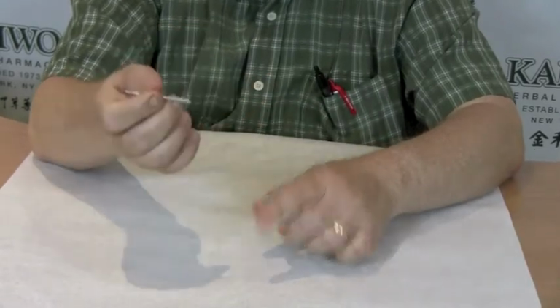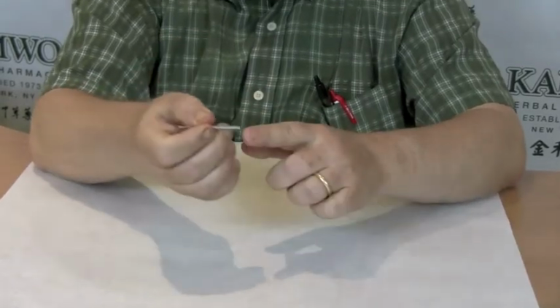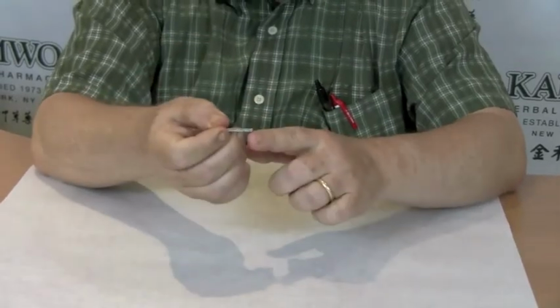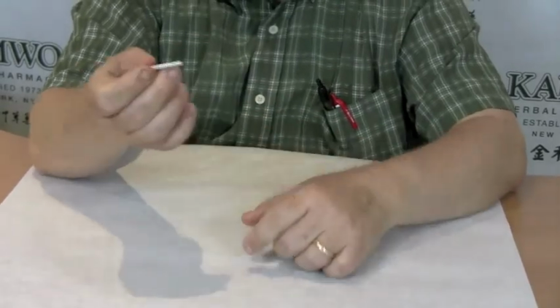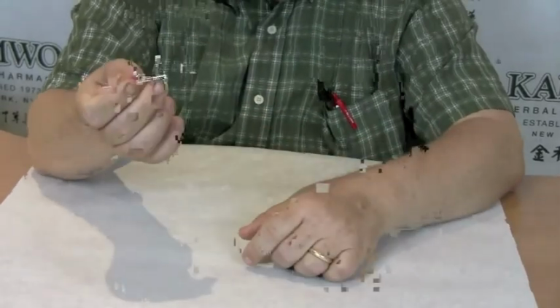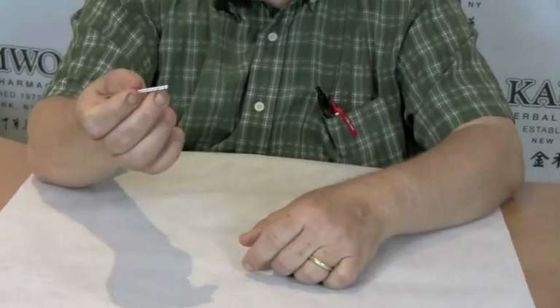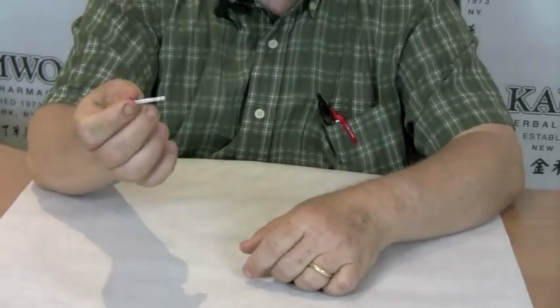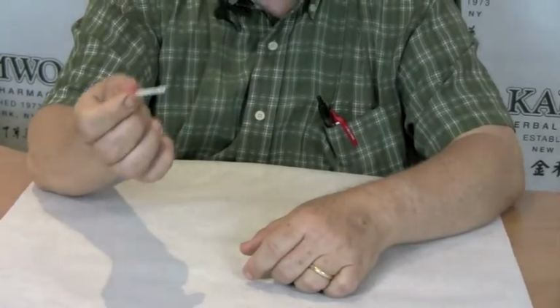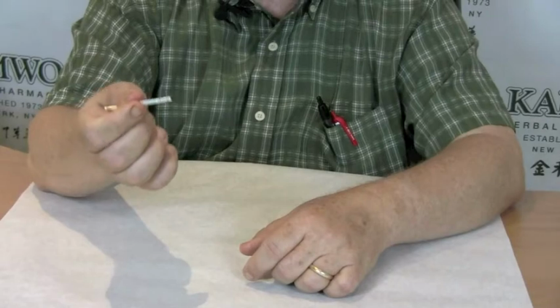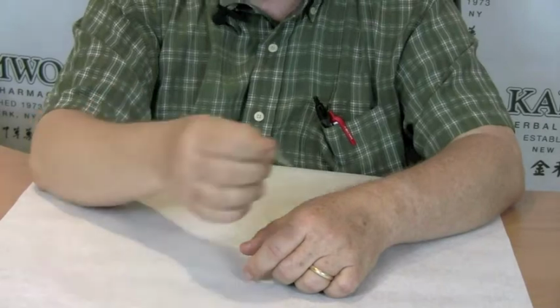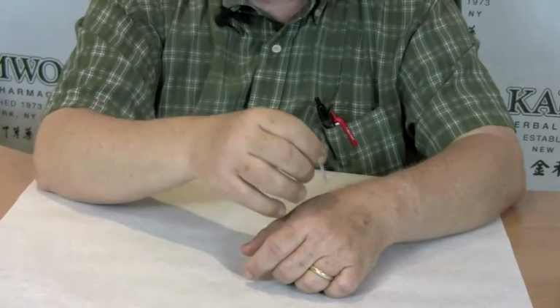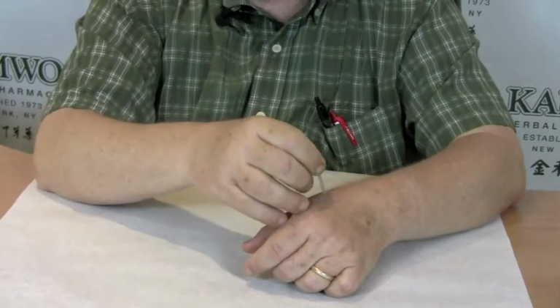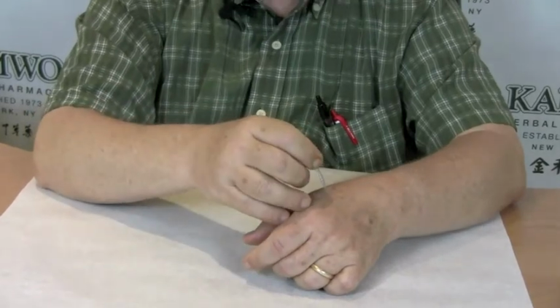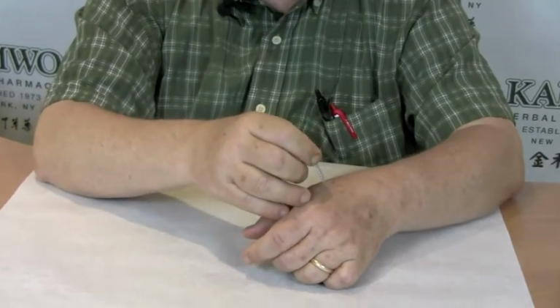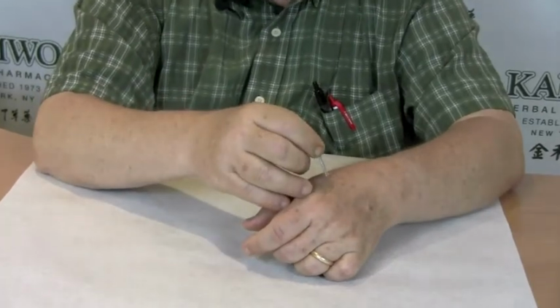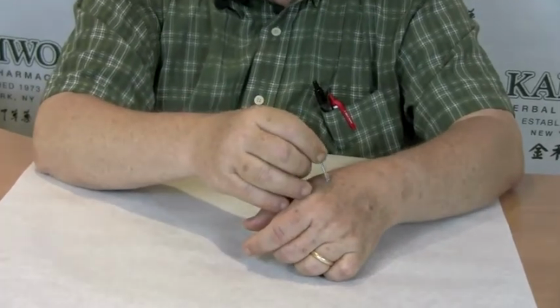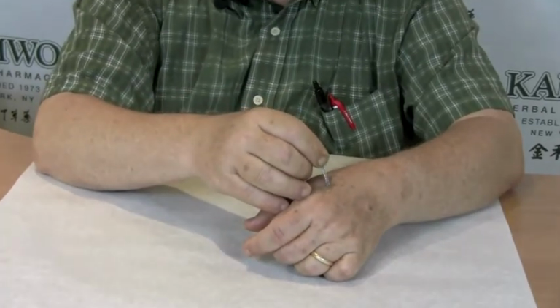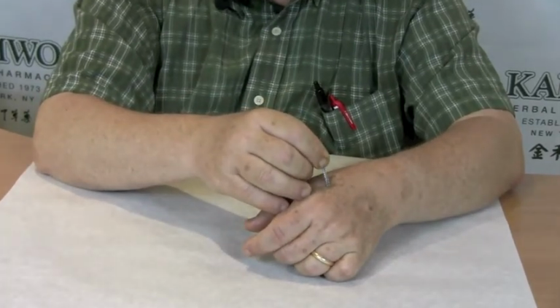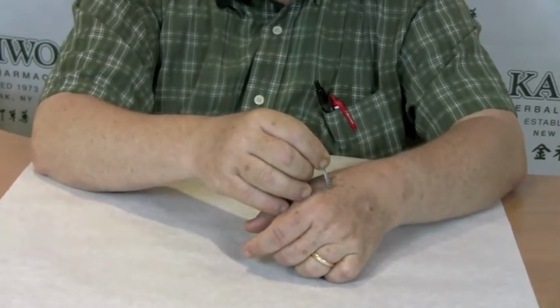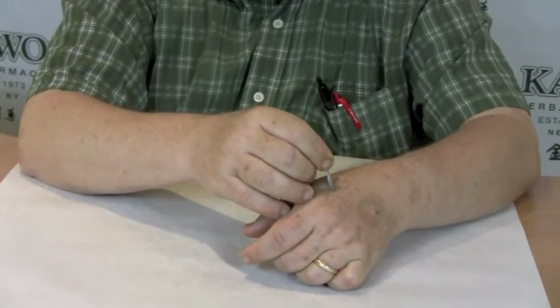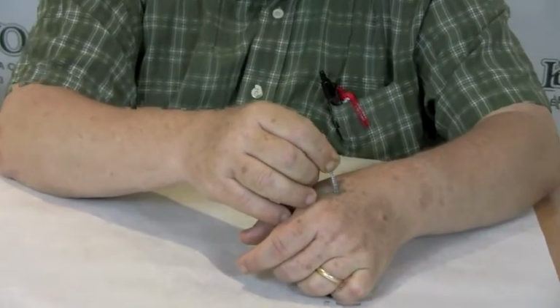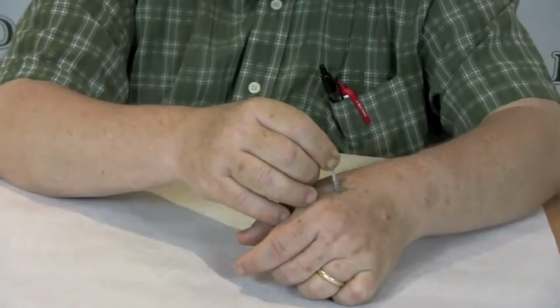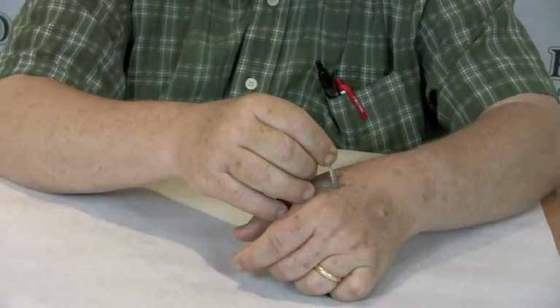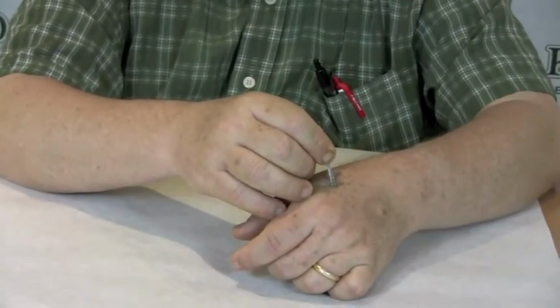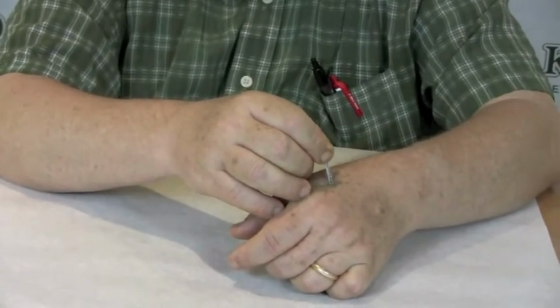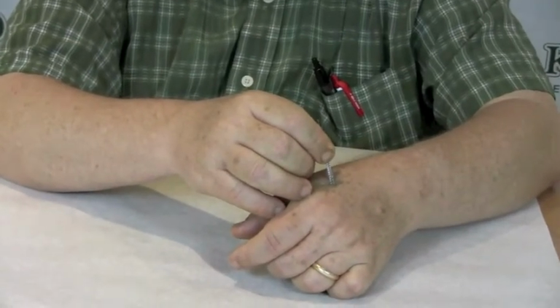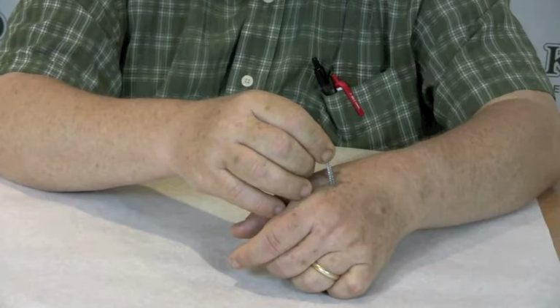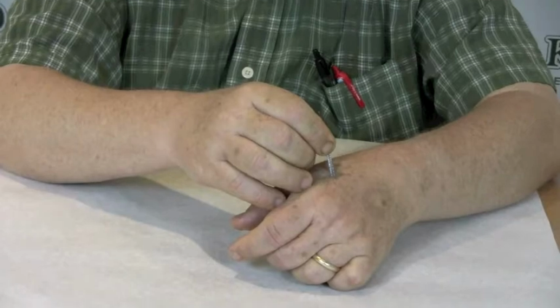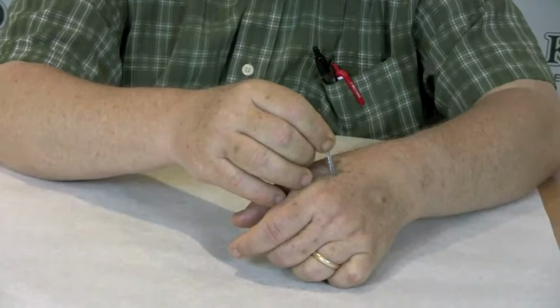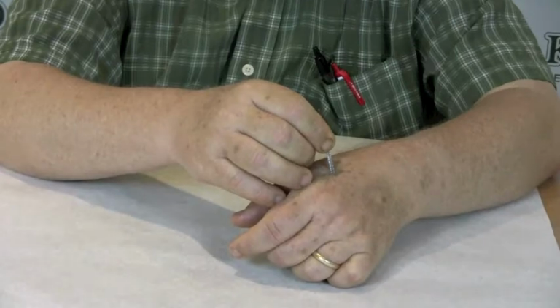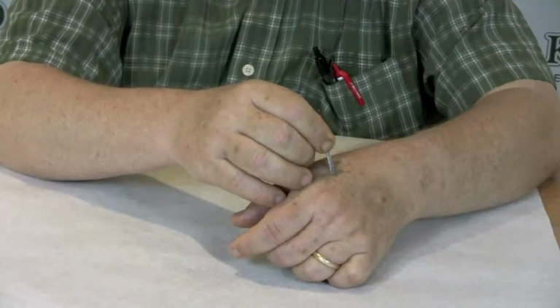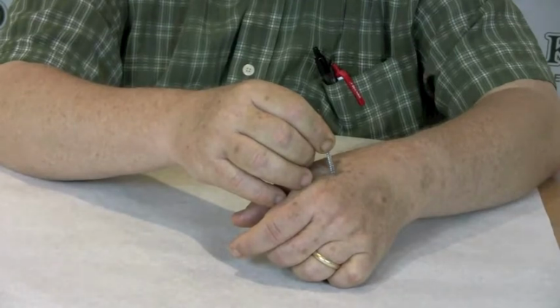The other edge can be used as a non-insertion needle rotation. Just hold it against the point, and you stimulate it that way.